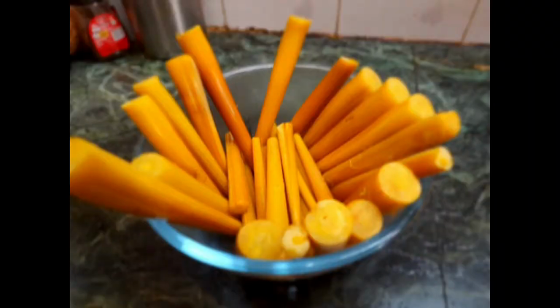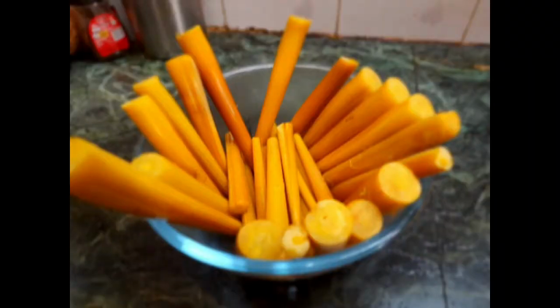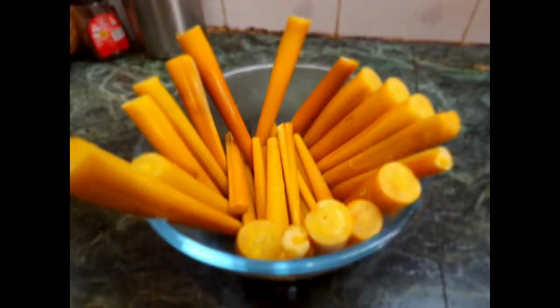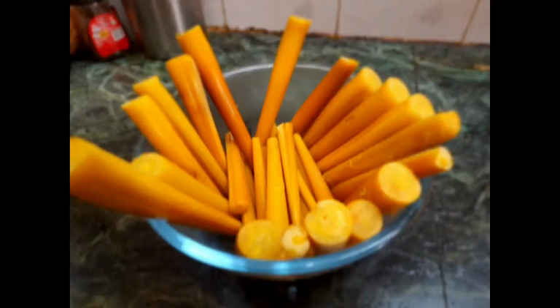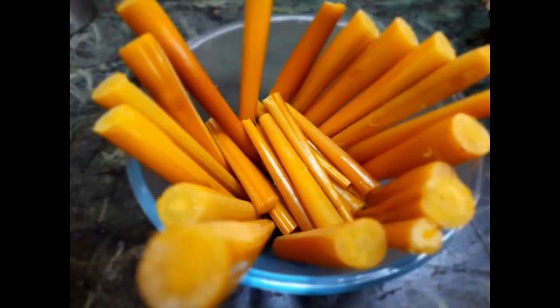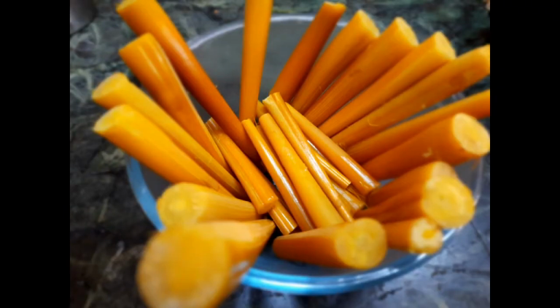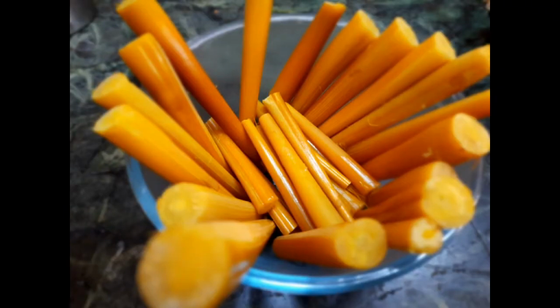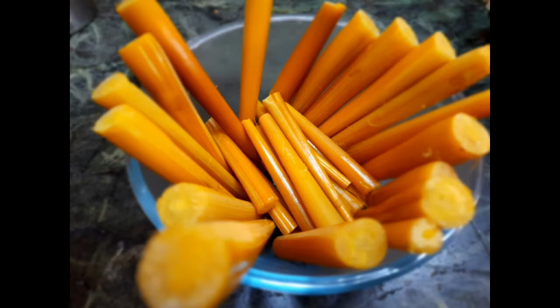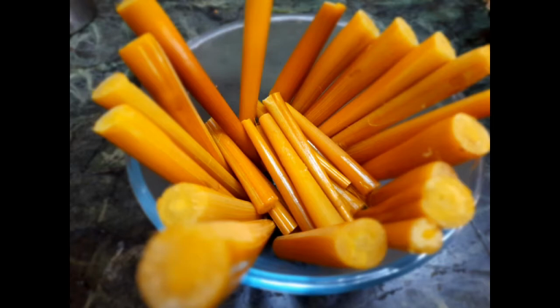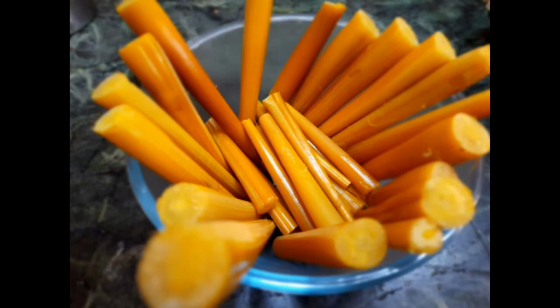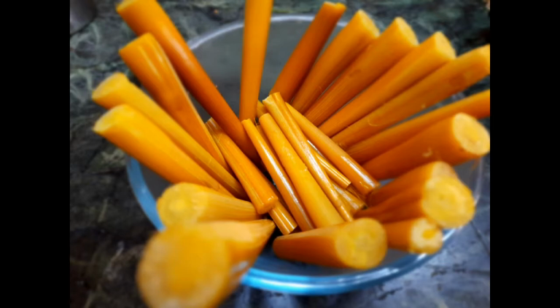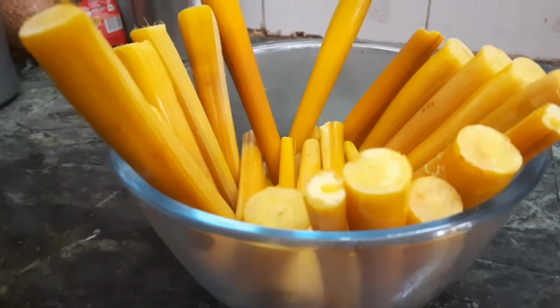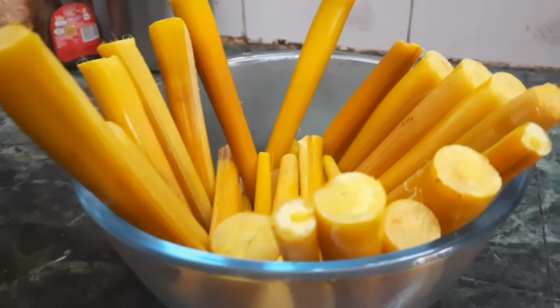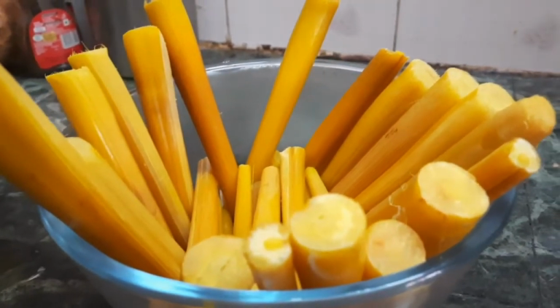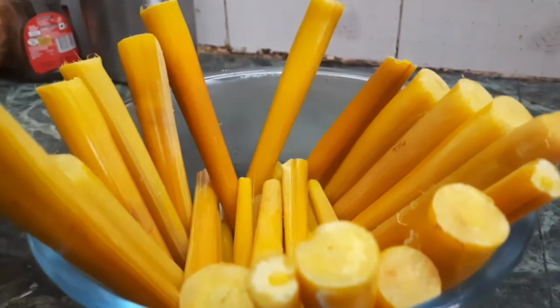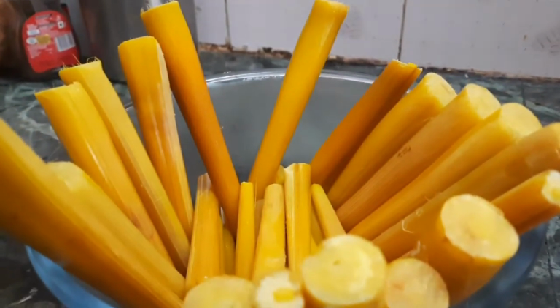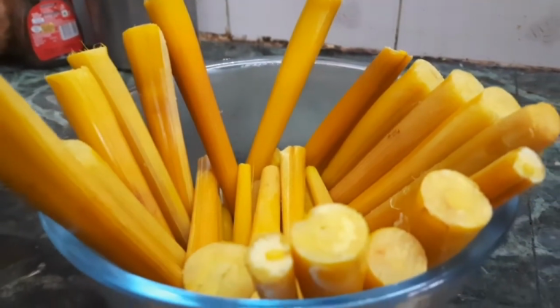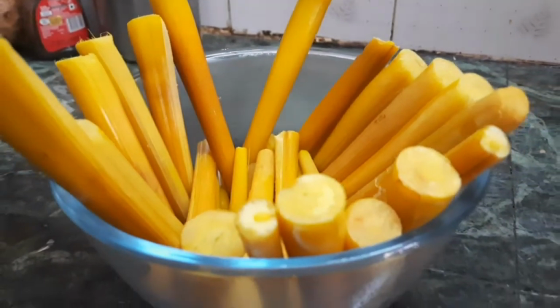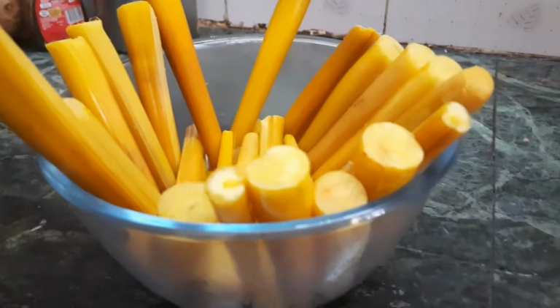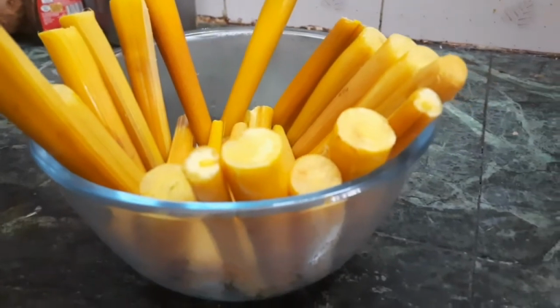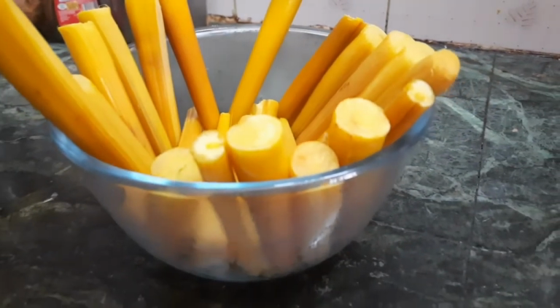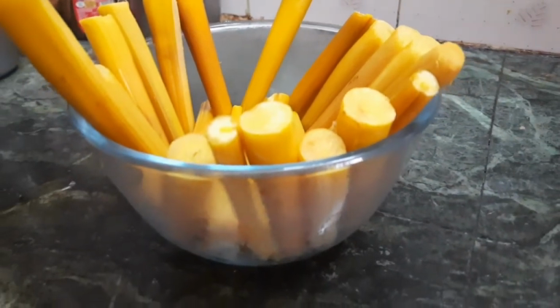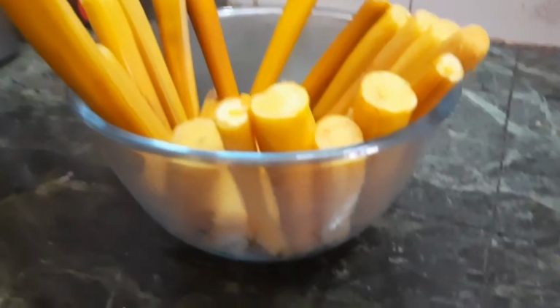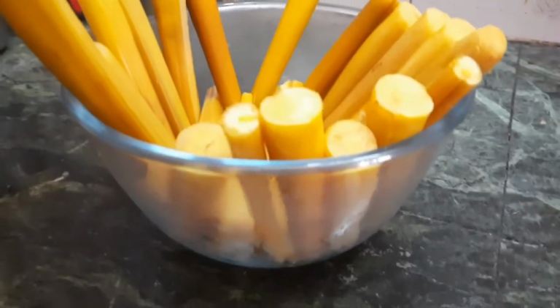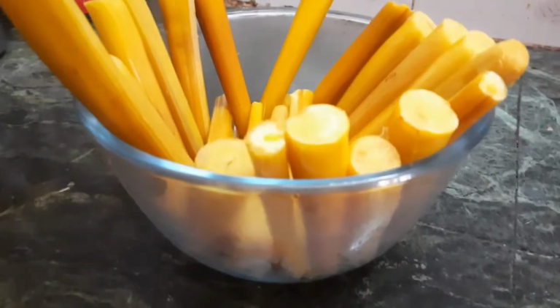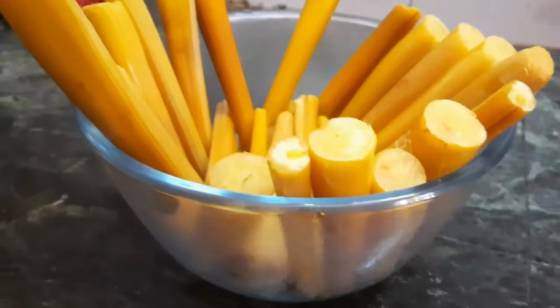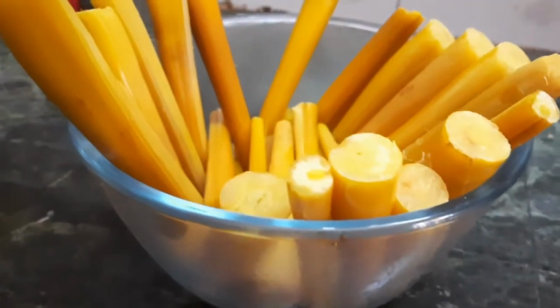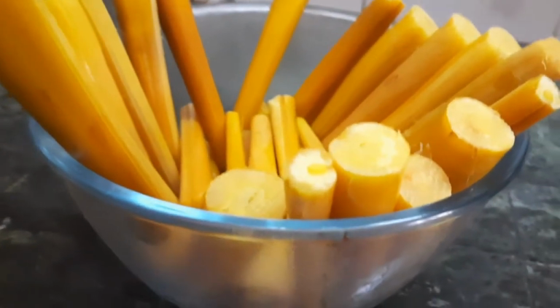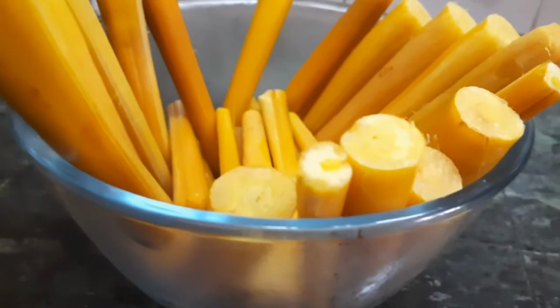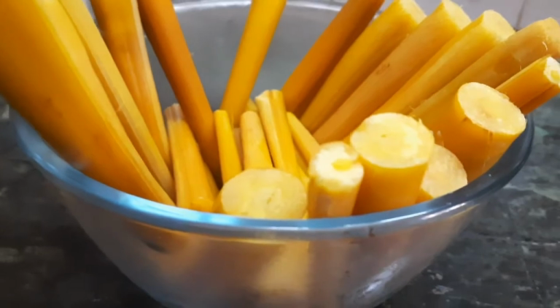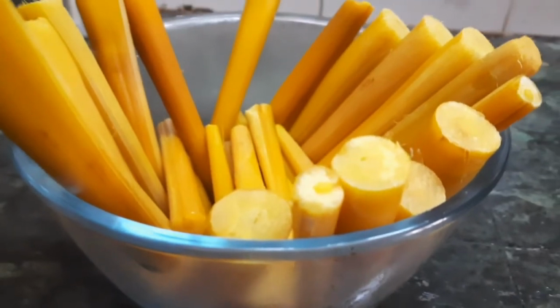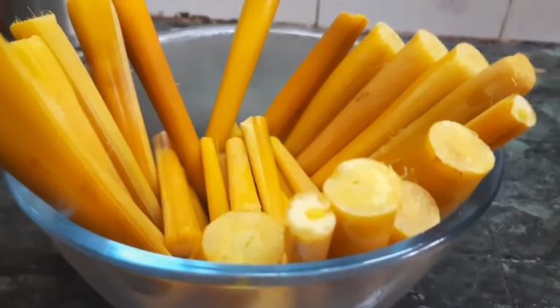Now the sprouts are ready to eat. Friends, if you find this sprout don't miss the chance to eat it — it's a very healthy one. Hope you all loved my video. If you like it please do subscribe and share it with your friends. Thank you friends, thanks for watching.